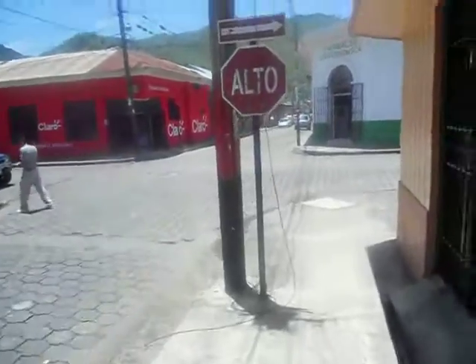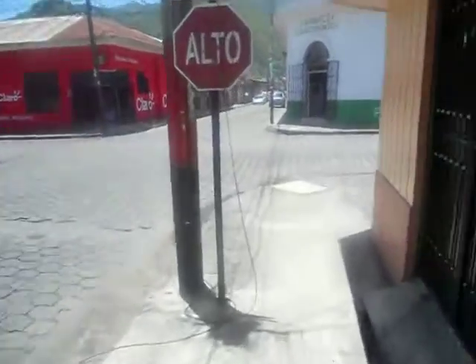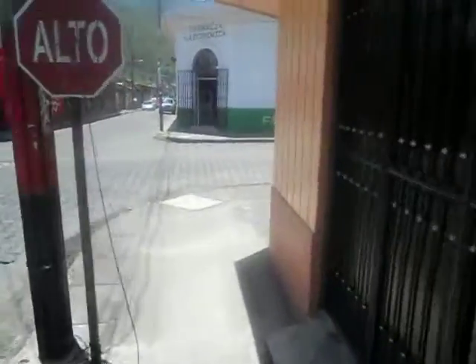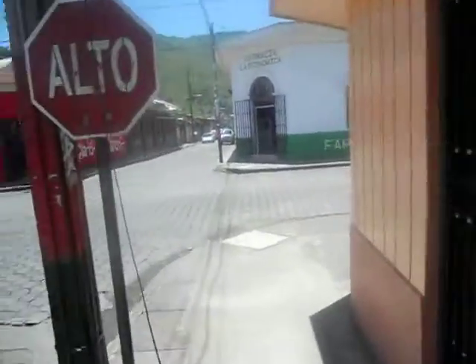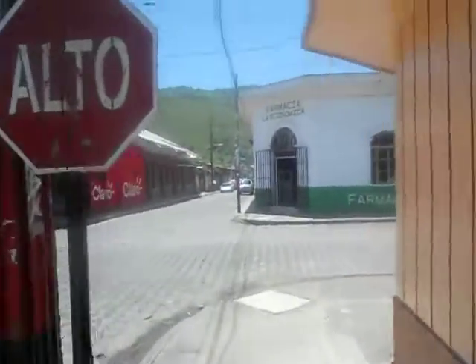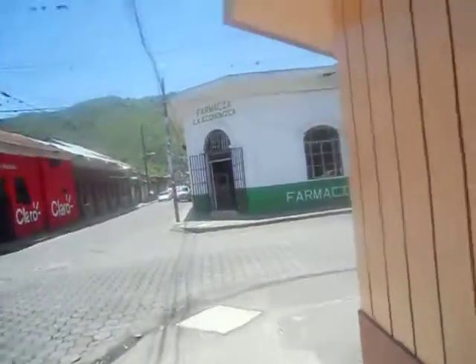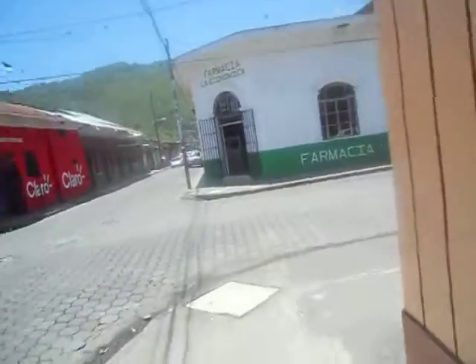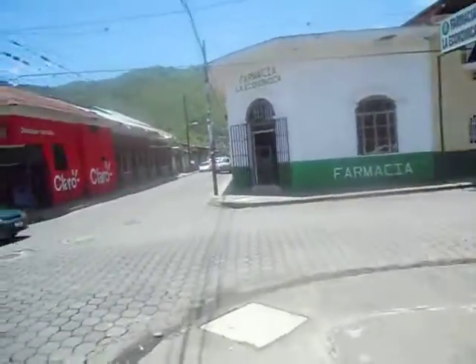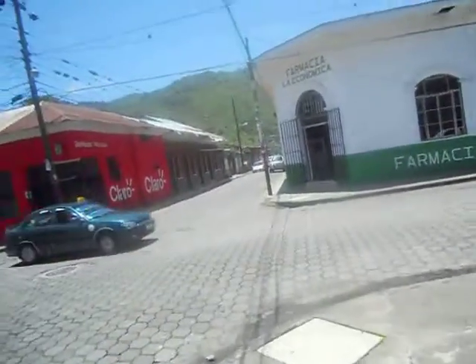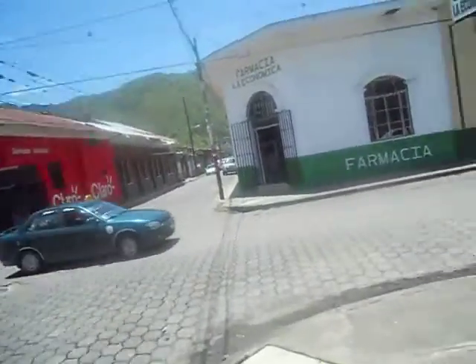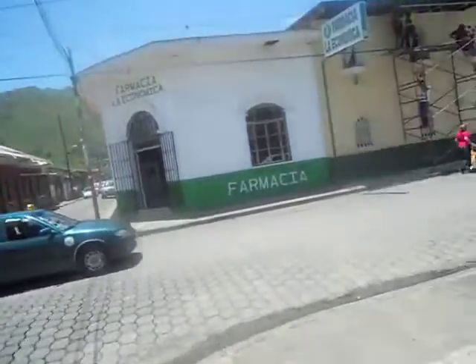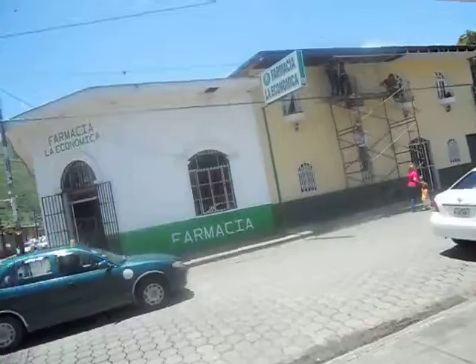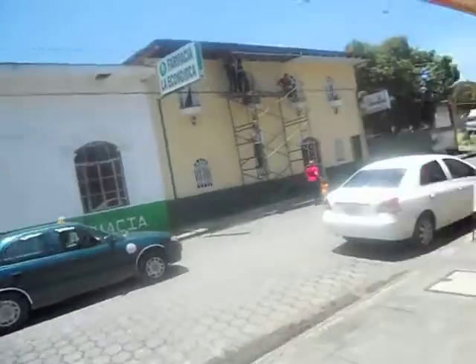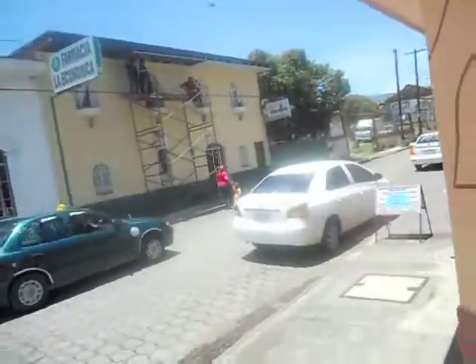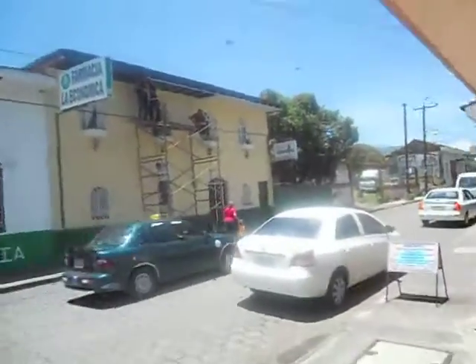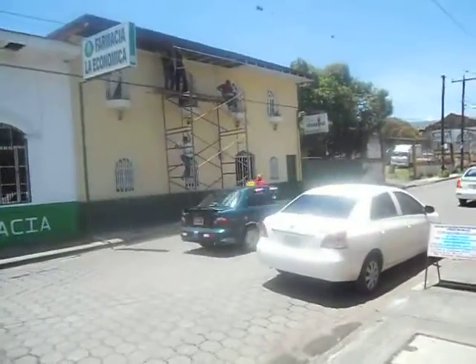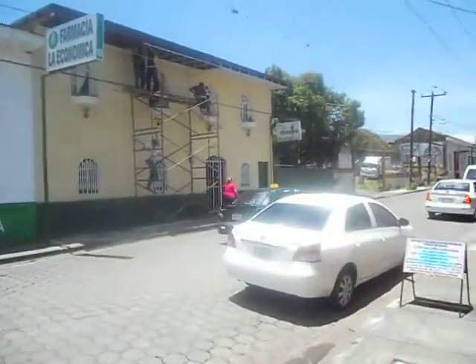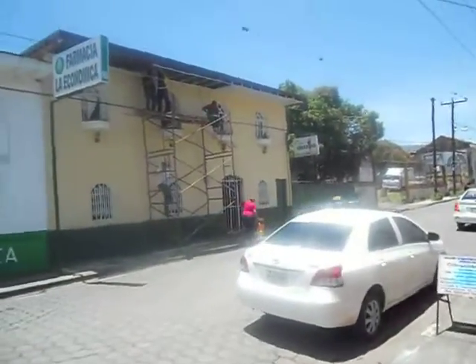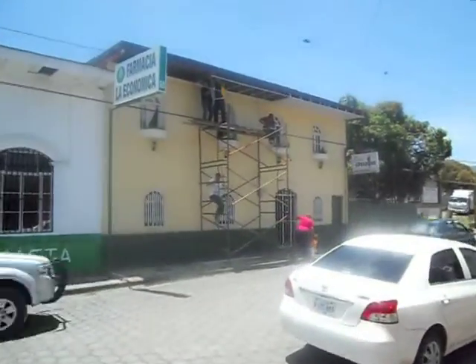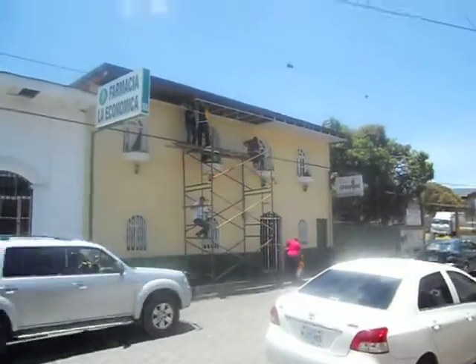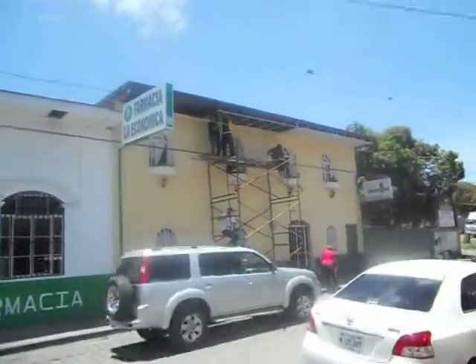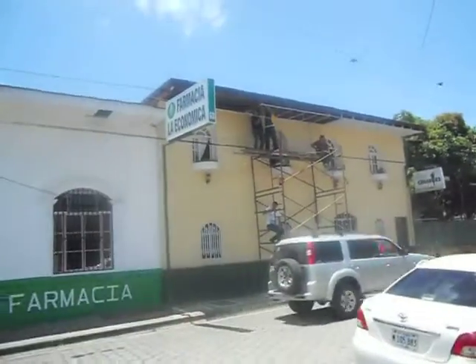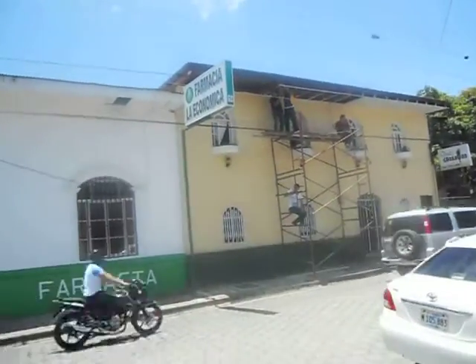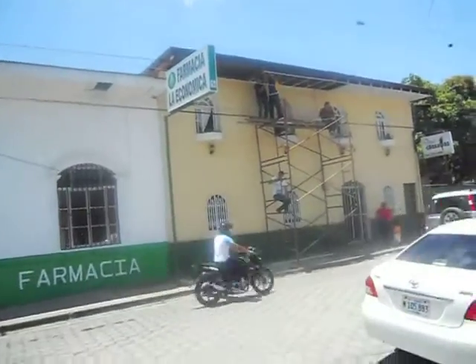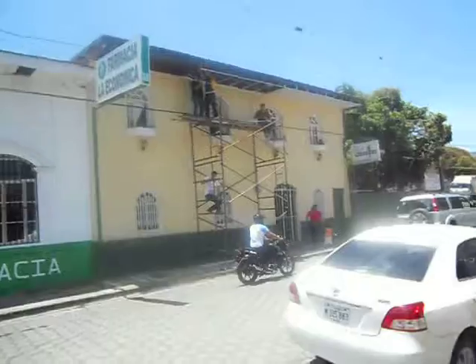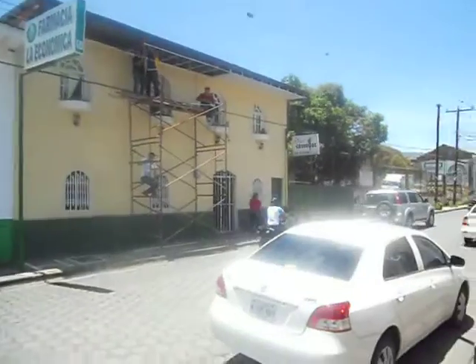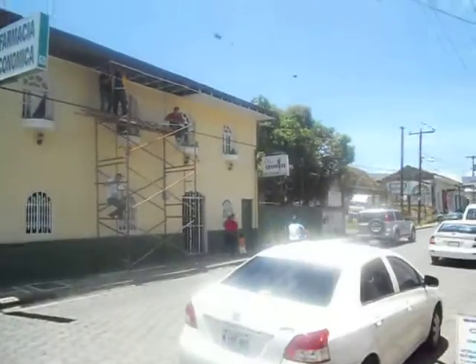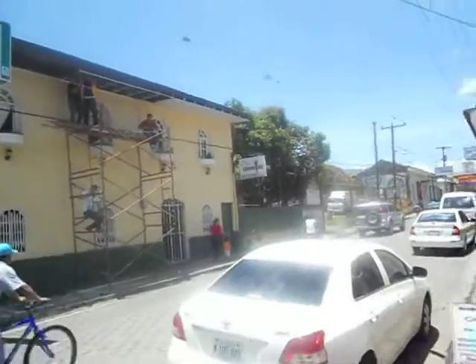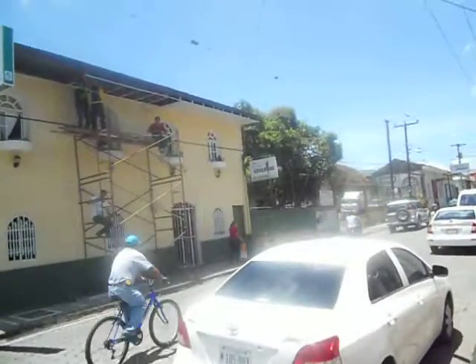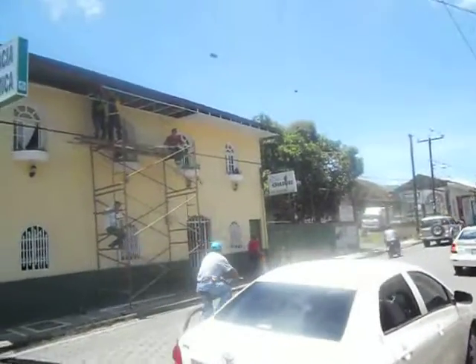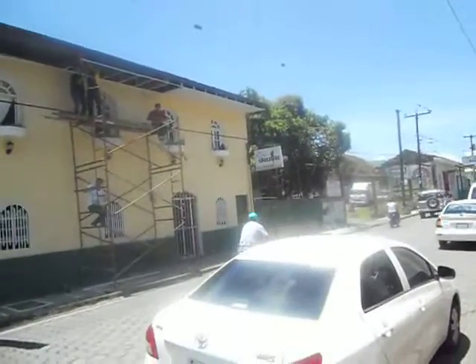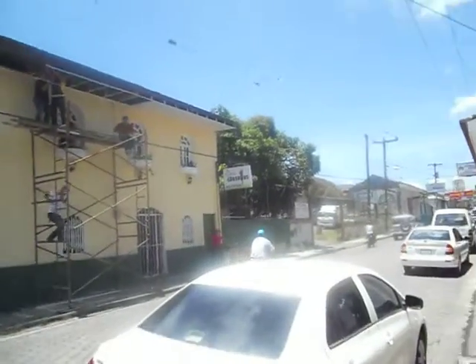I'm heading out to the internet and then to lunch. Hotel Bosawas right there, going under renovation.